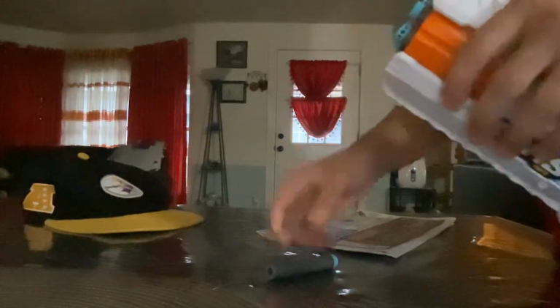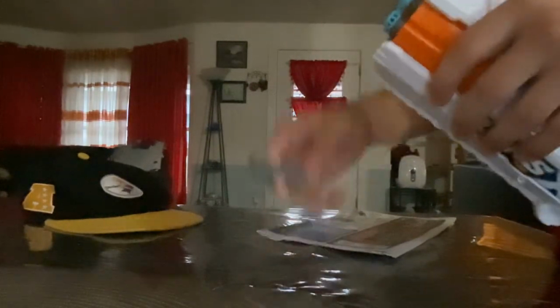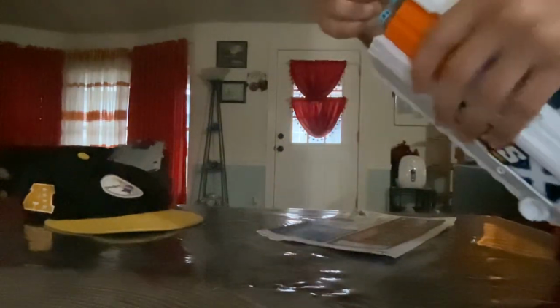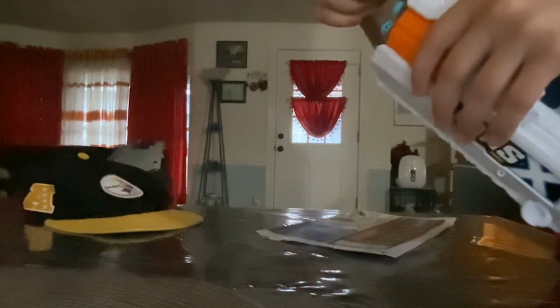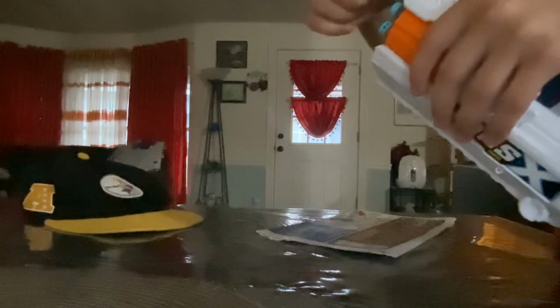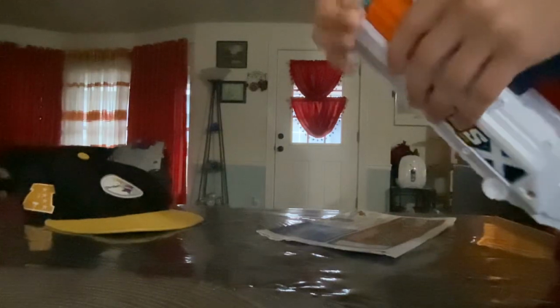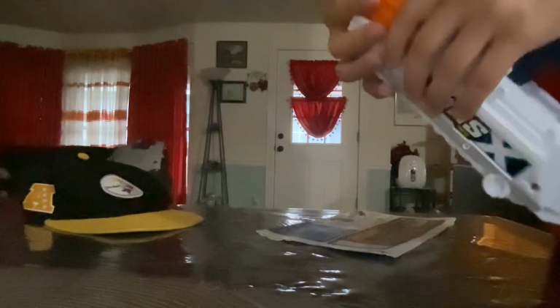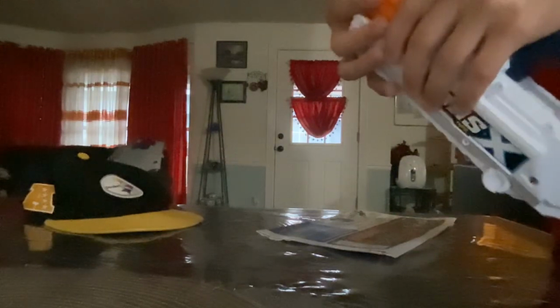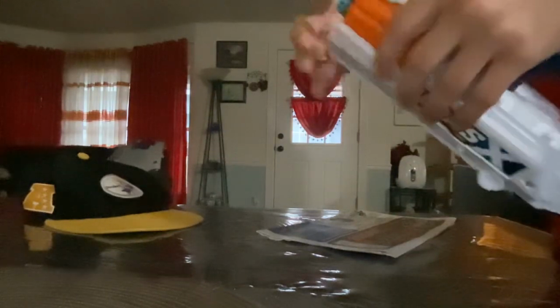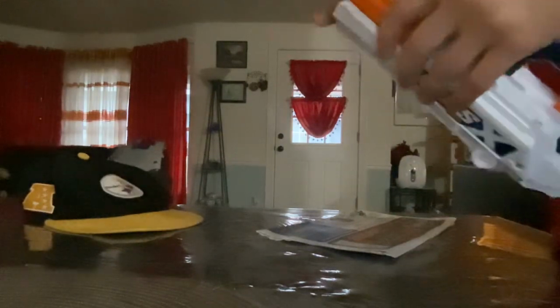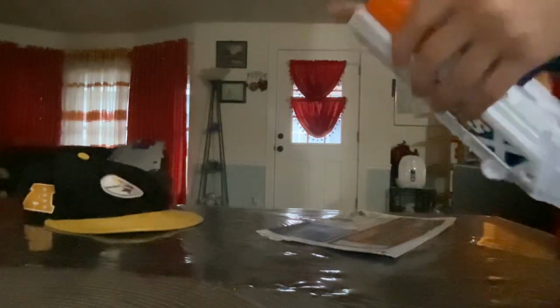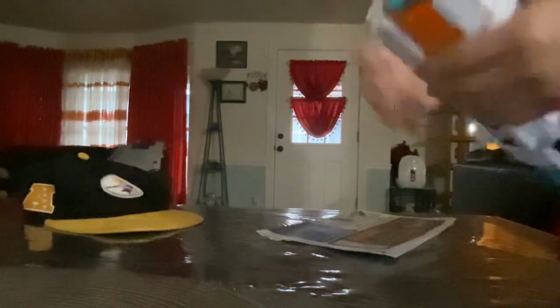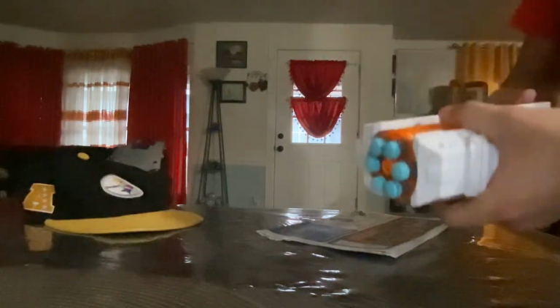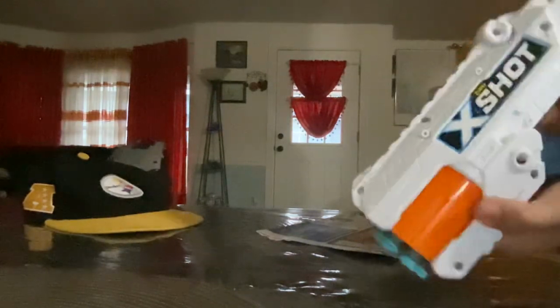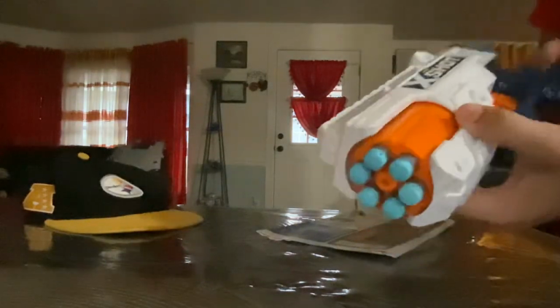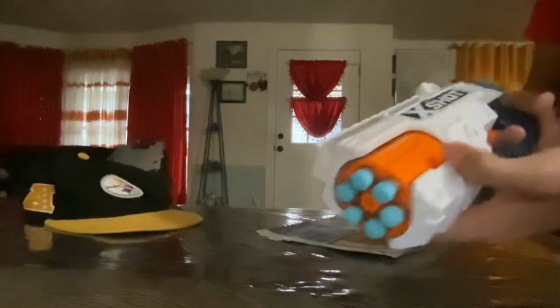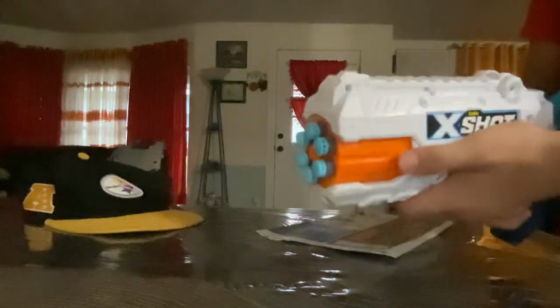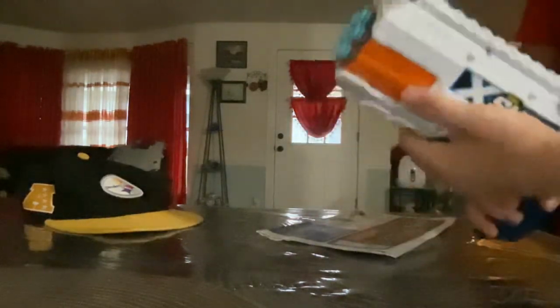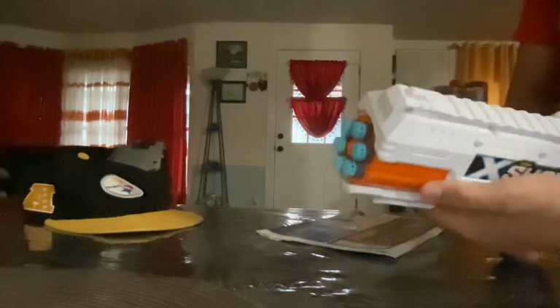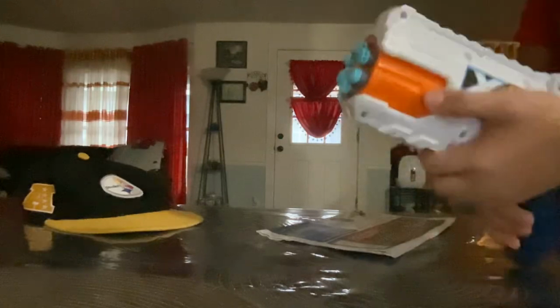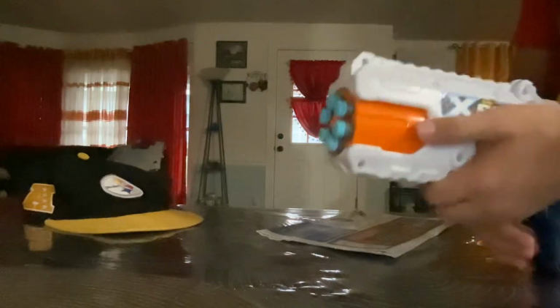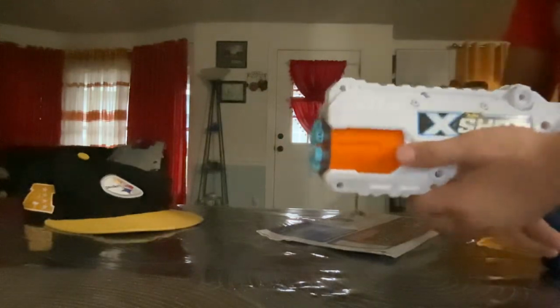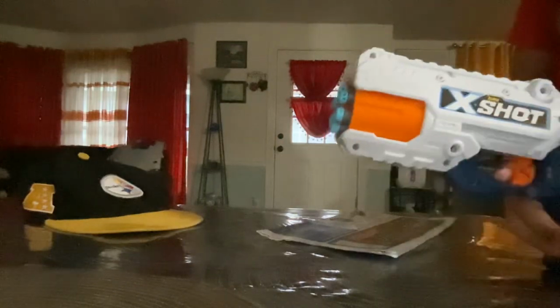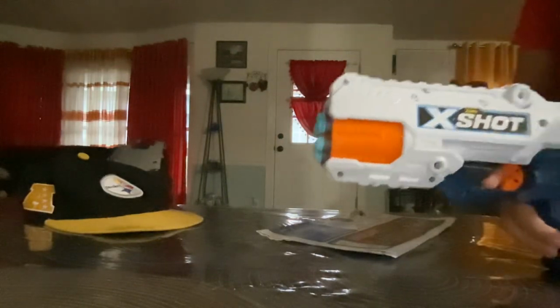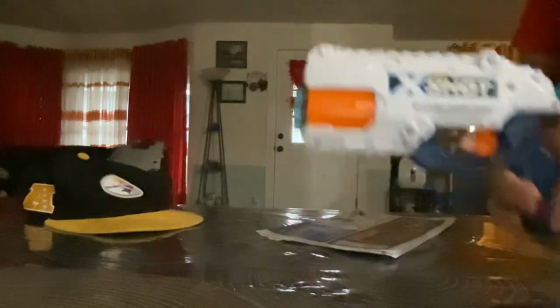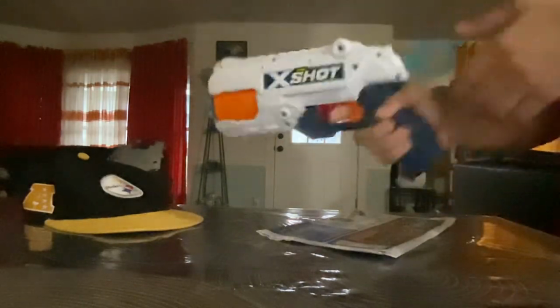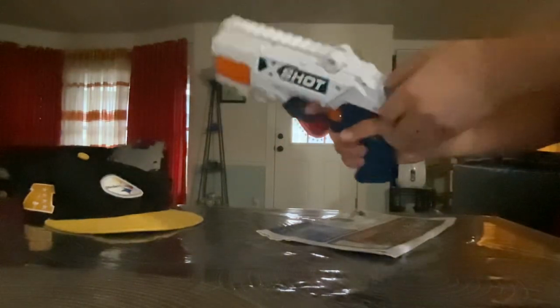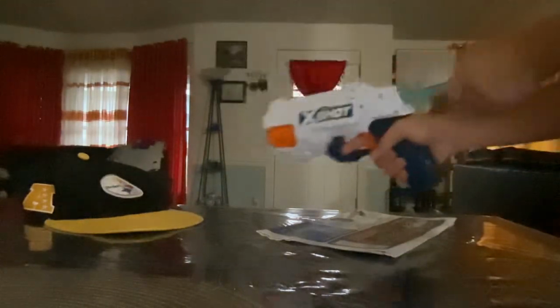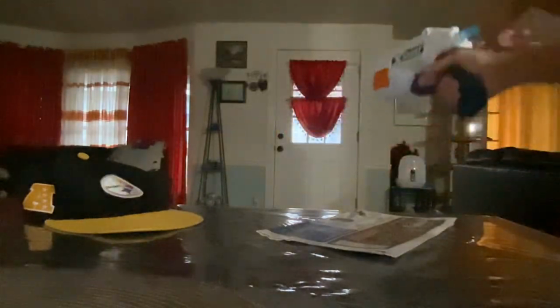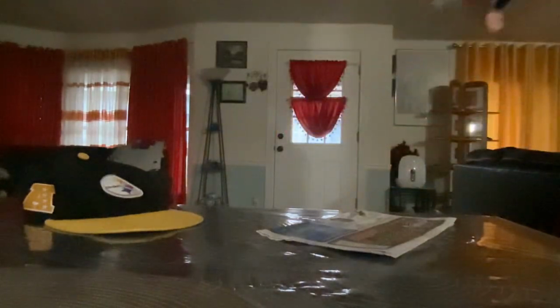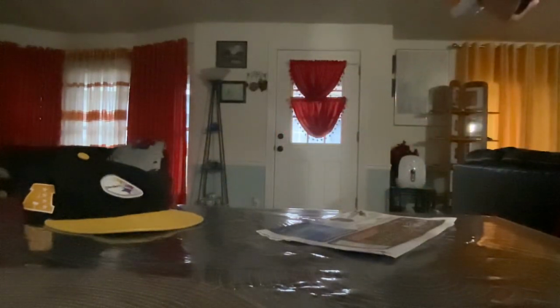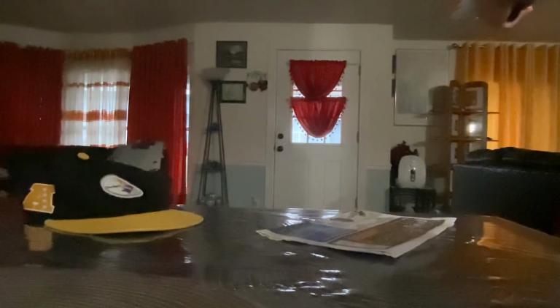I'm pretty sure this blaster, along with other blasters, shoots more accurately and farther with Meta darts. These darts are pretty good.